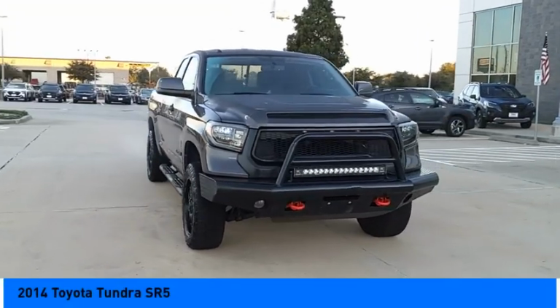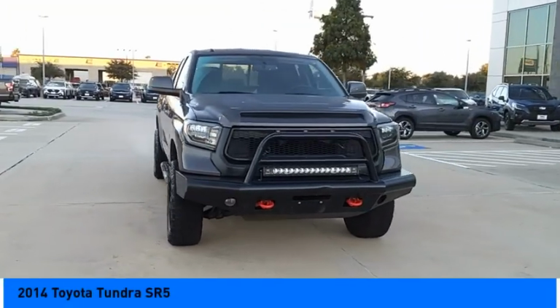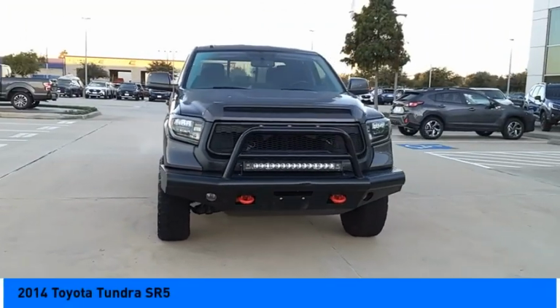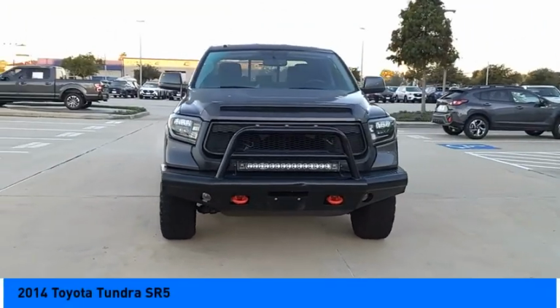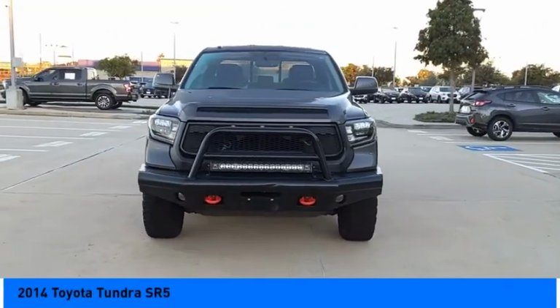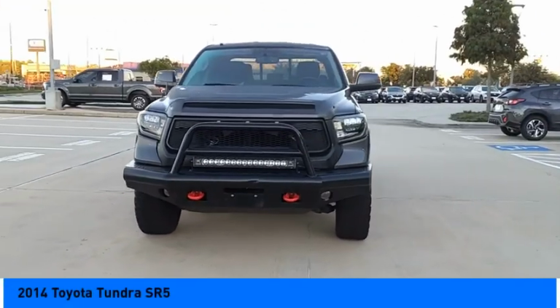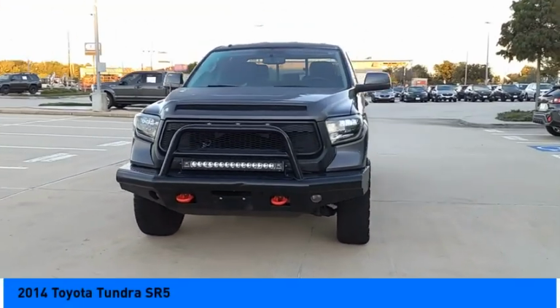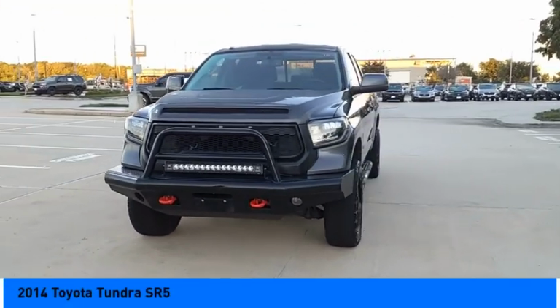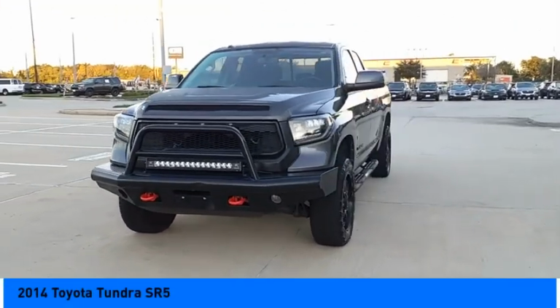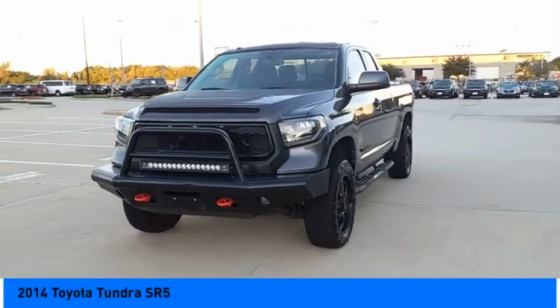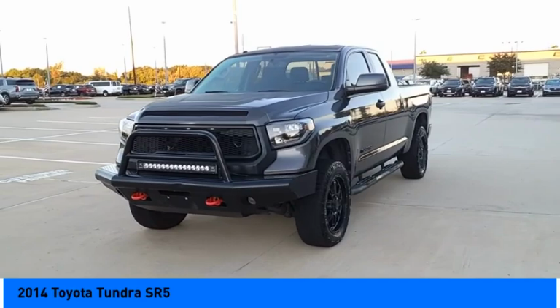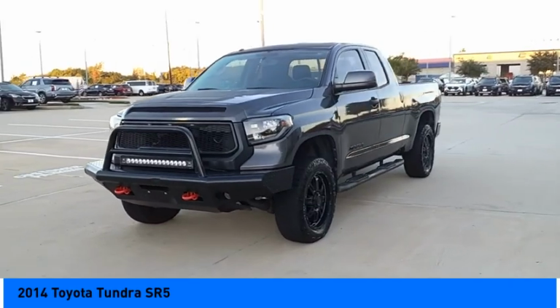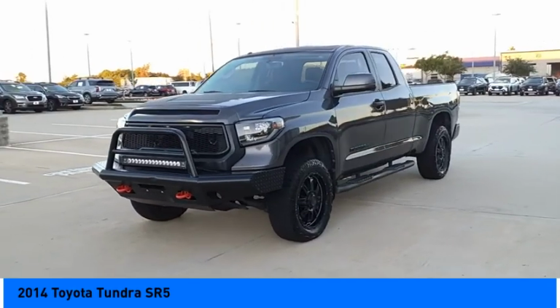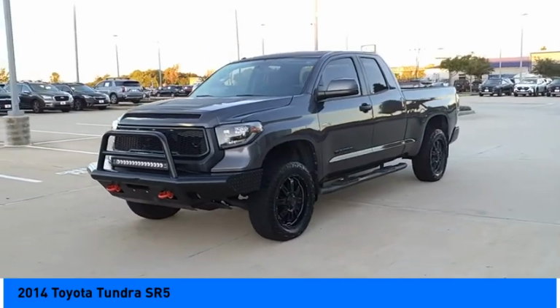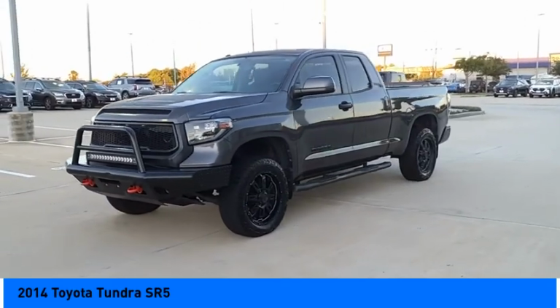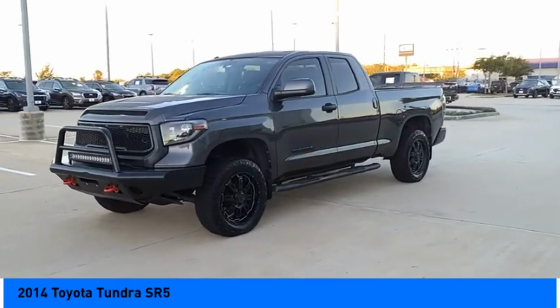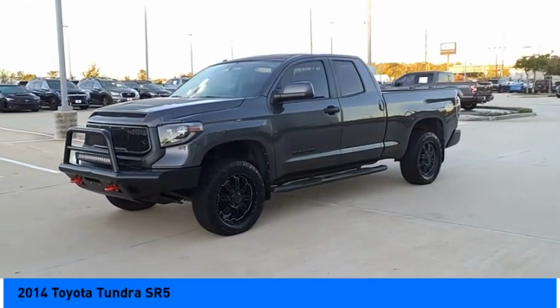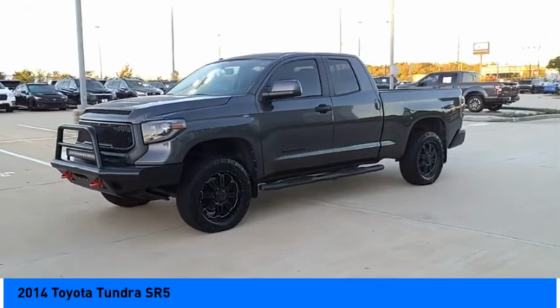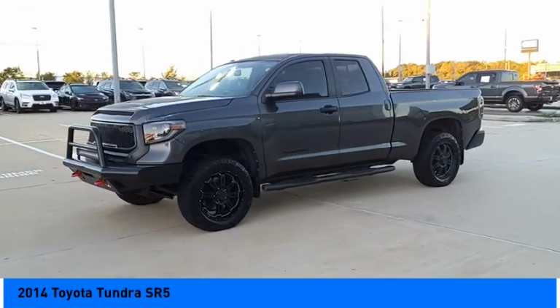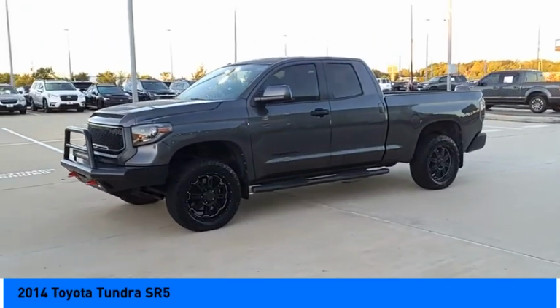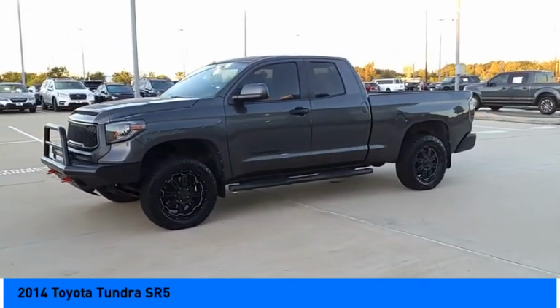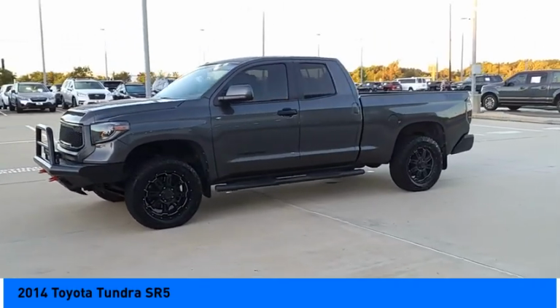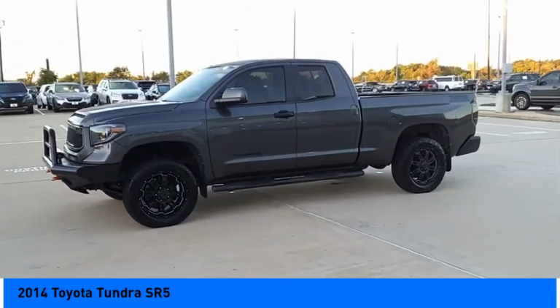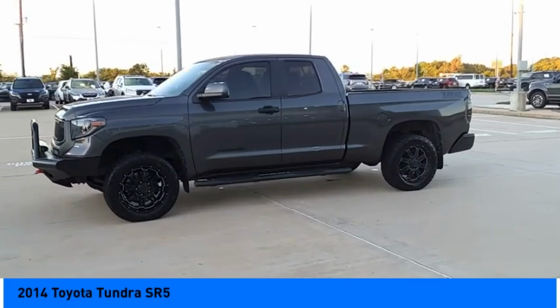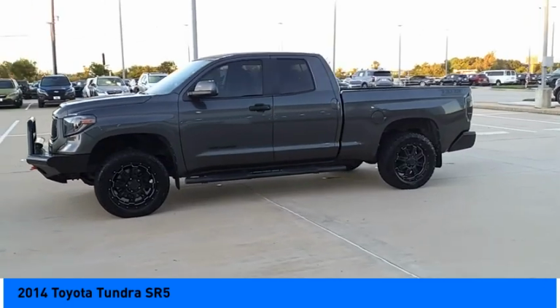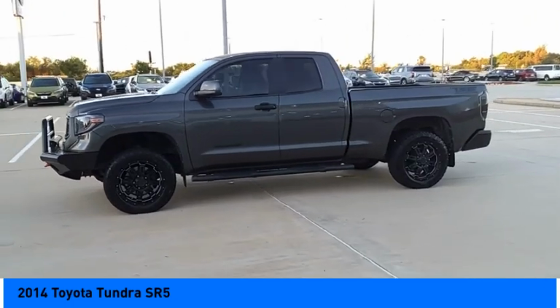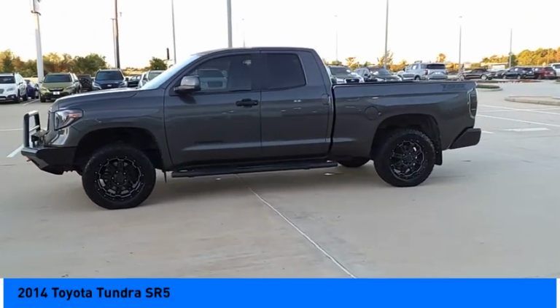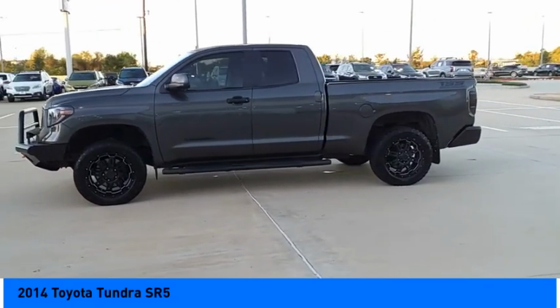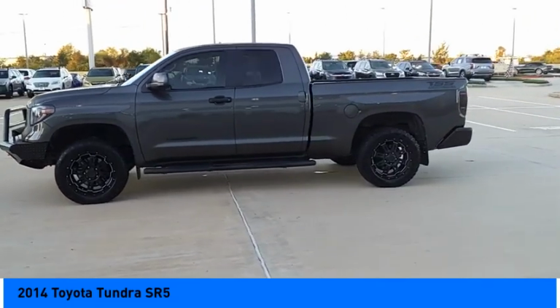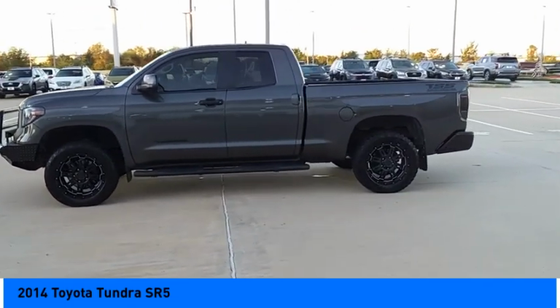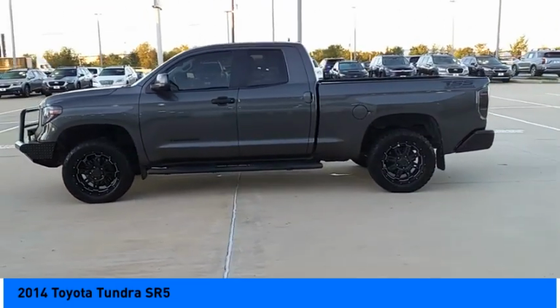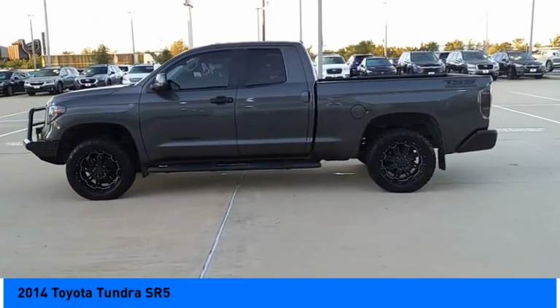You are going to love the 2014 Tundra. Tundra has a number of unique features useful for those using it as a work truck, including extra large door handles, a deck rail system, and an integrated tow hitch.